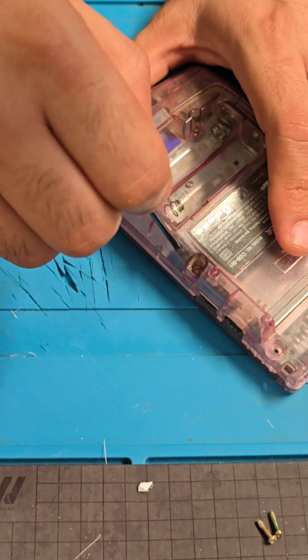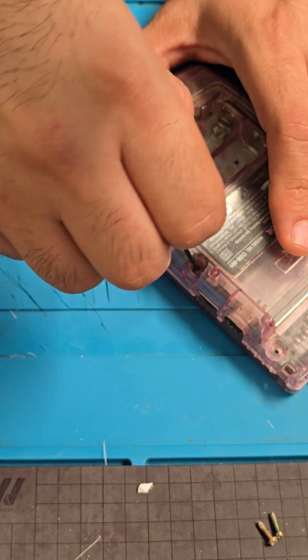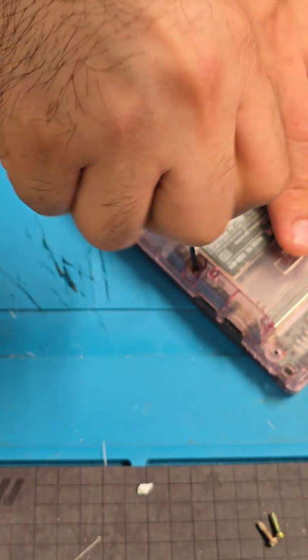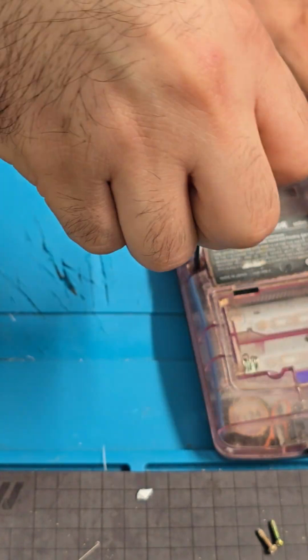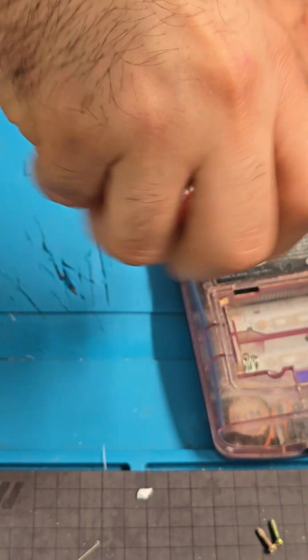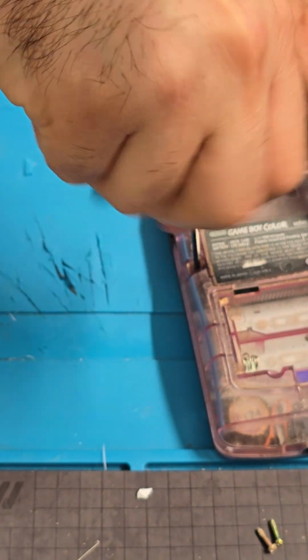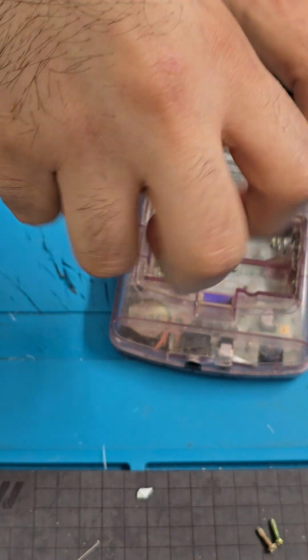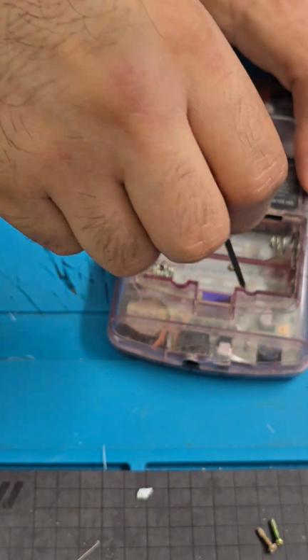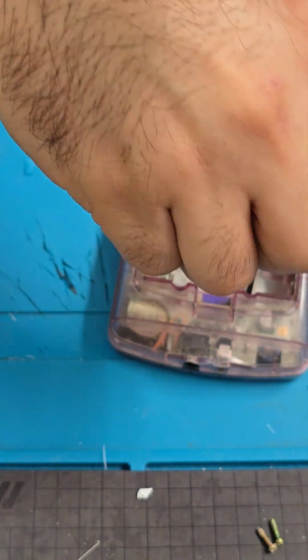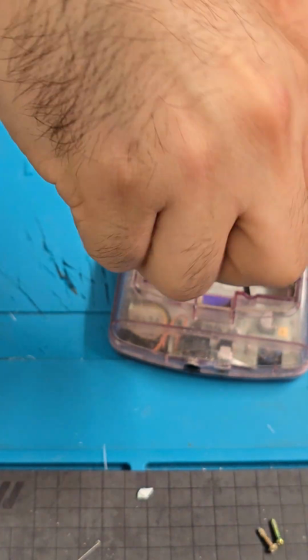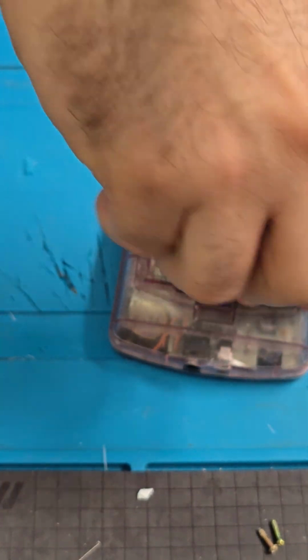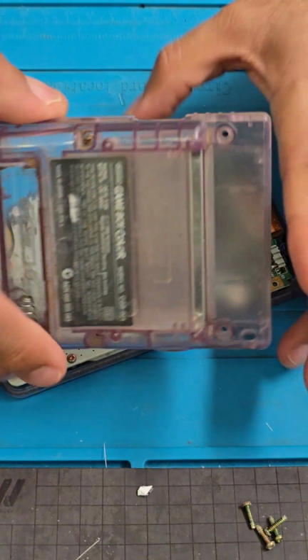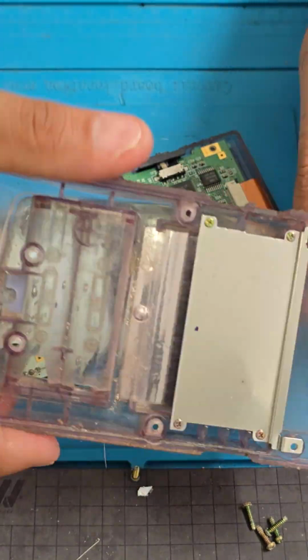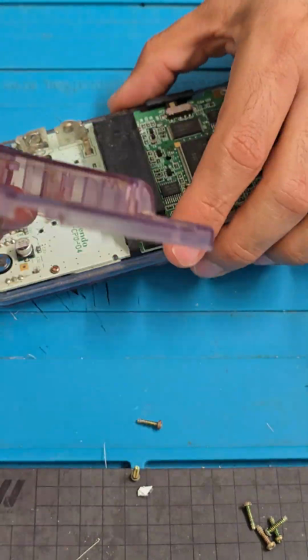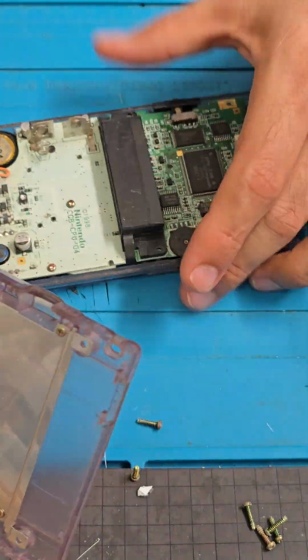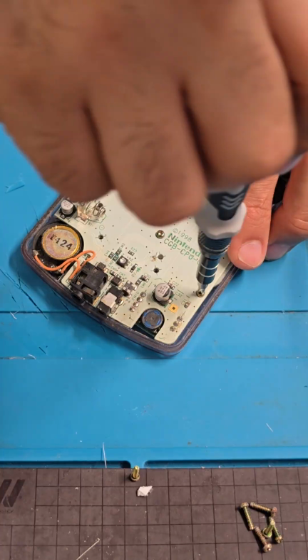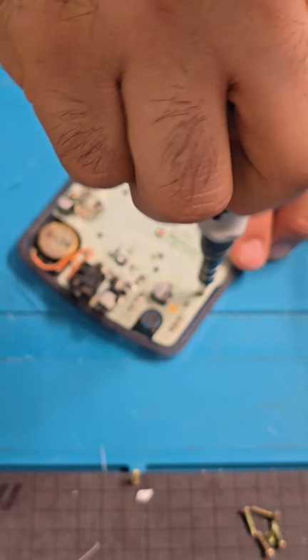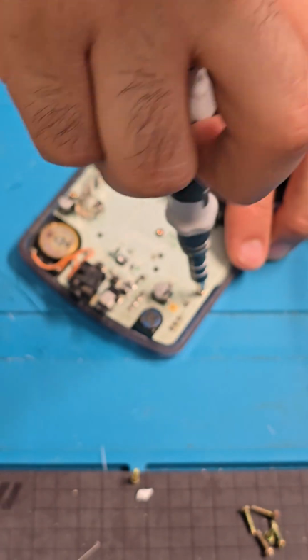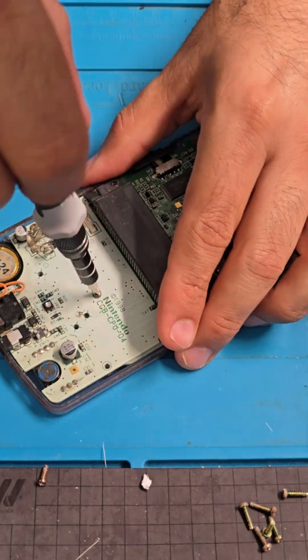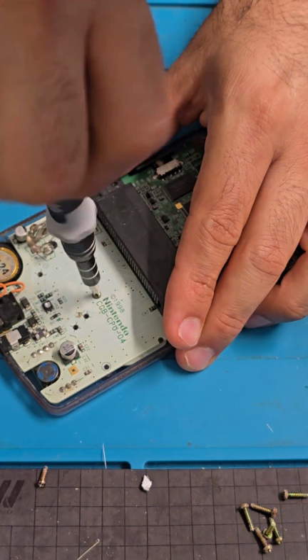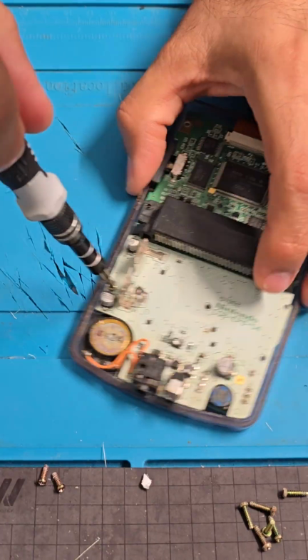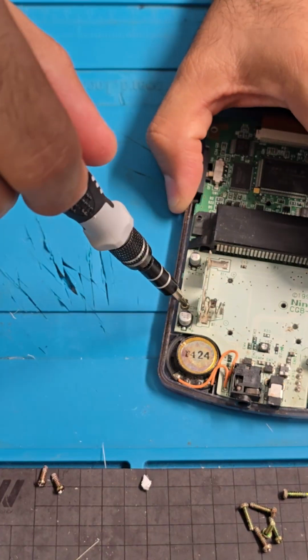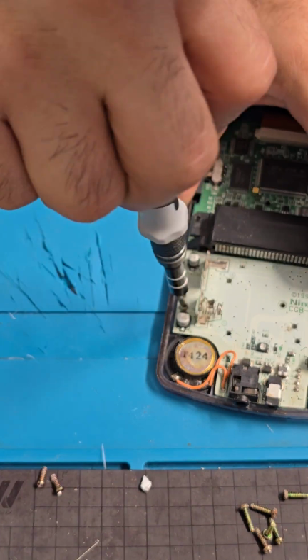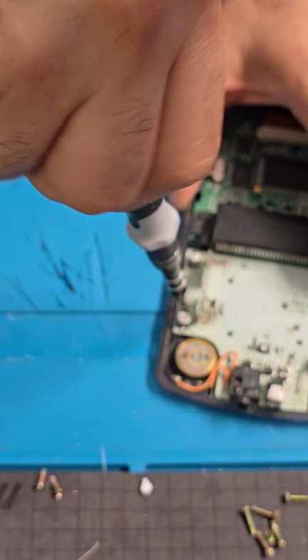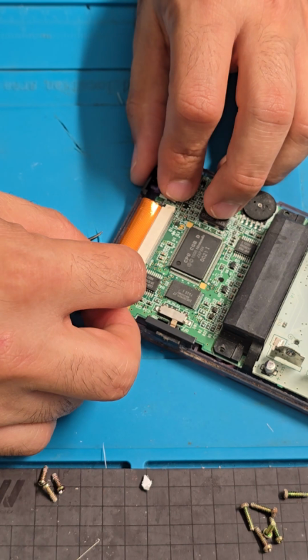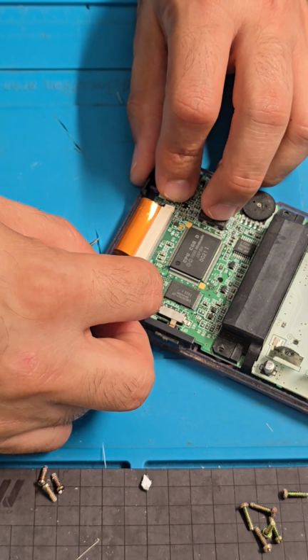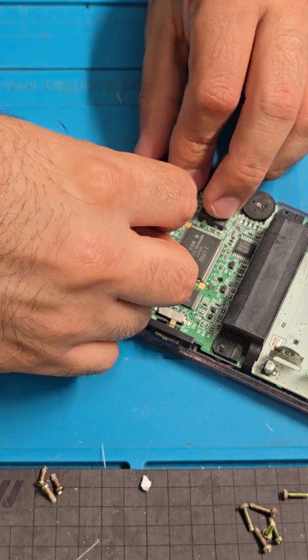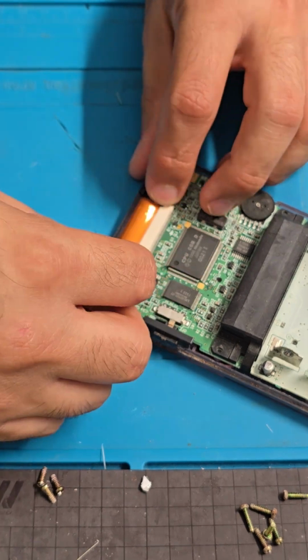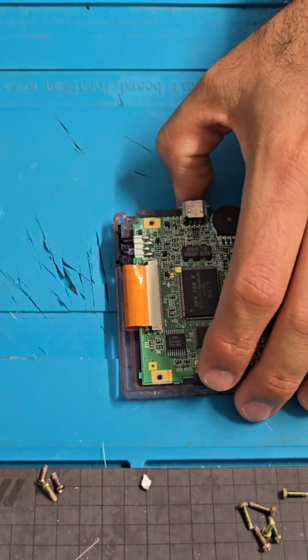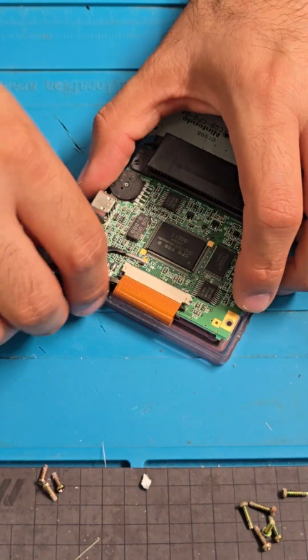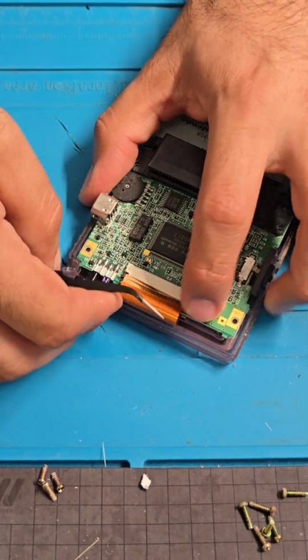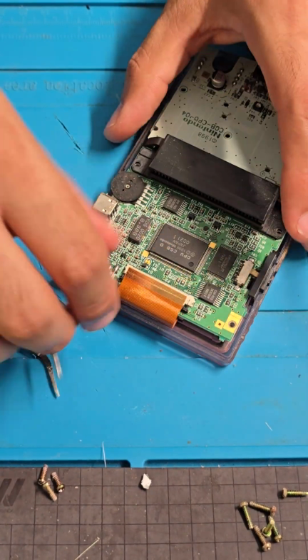First, disassemble the Gameboy. You'll need to remove 6 tri-wing screws and 3 Phillips screws. Disconnect the screen and remove the motherboard.